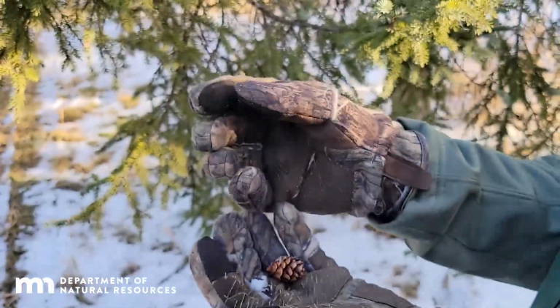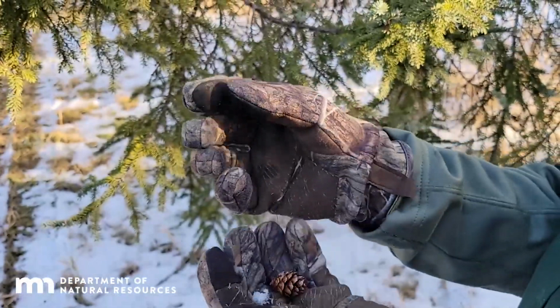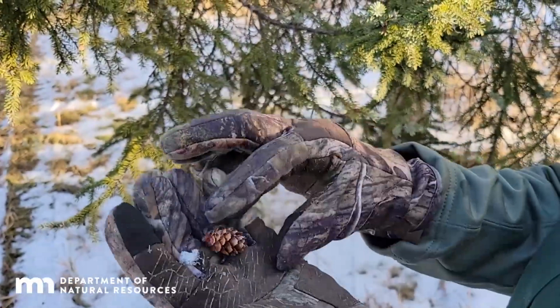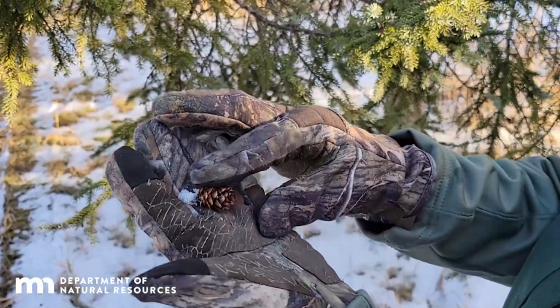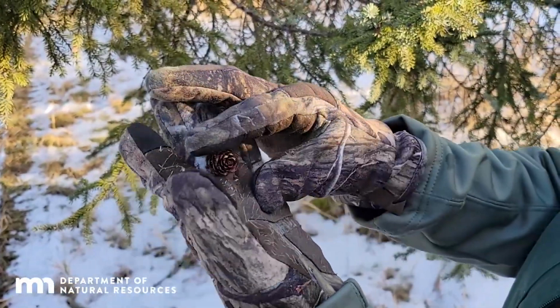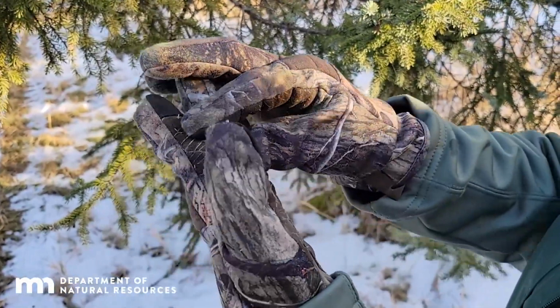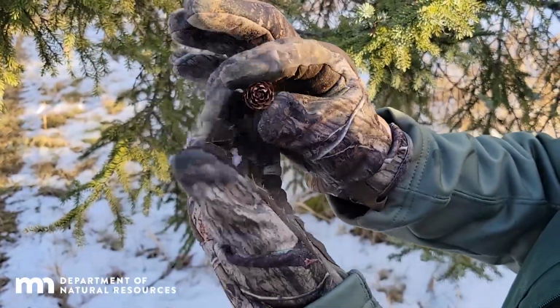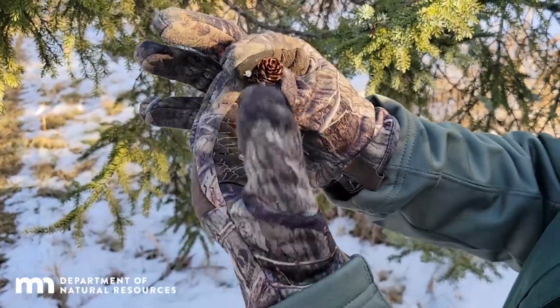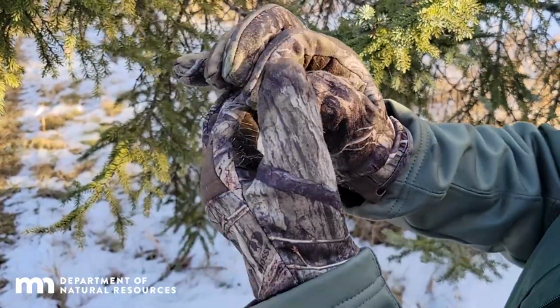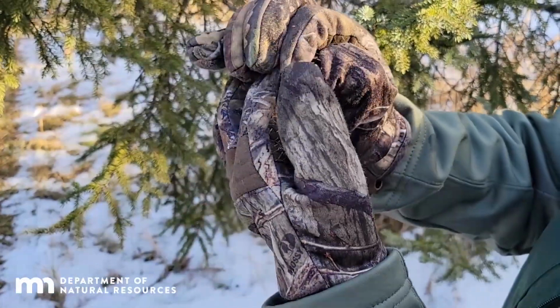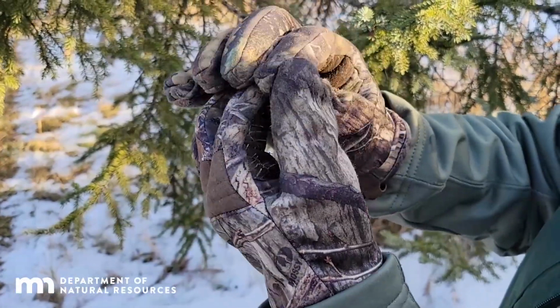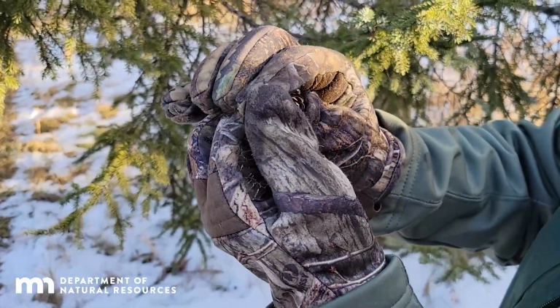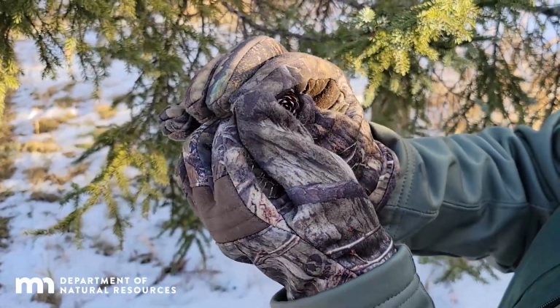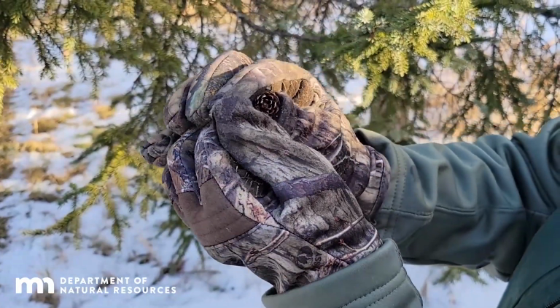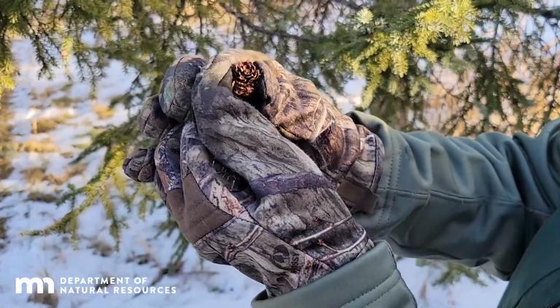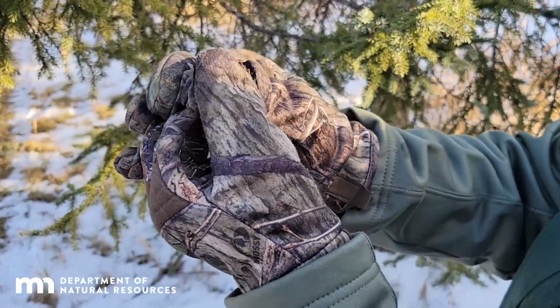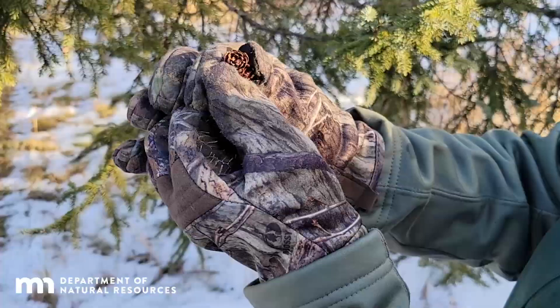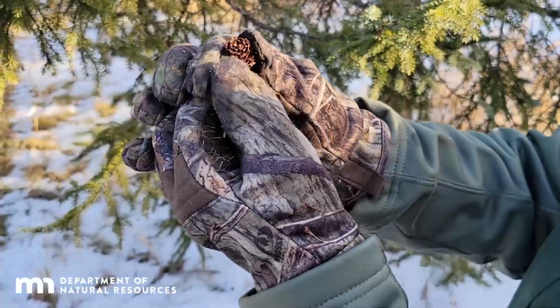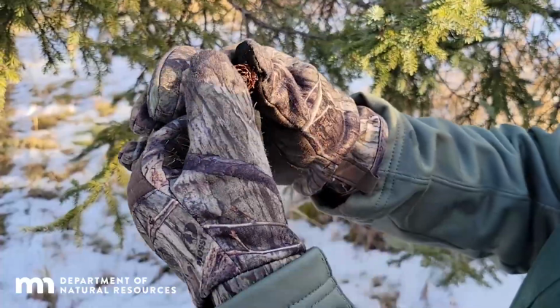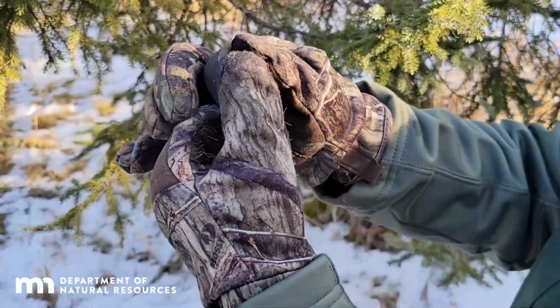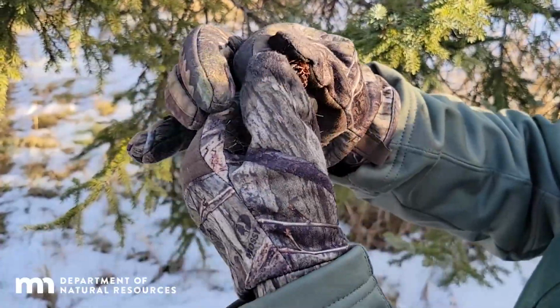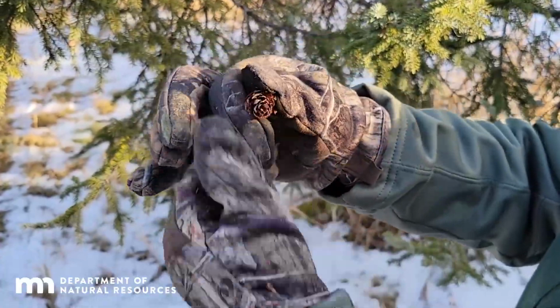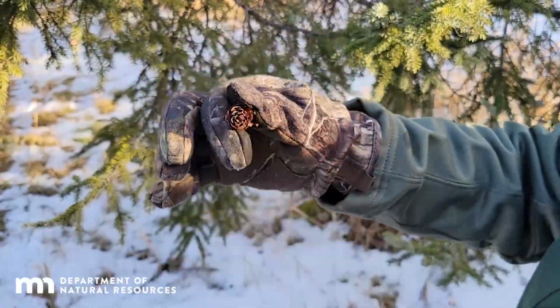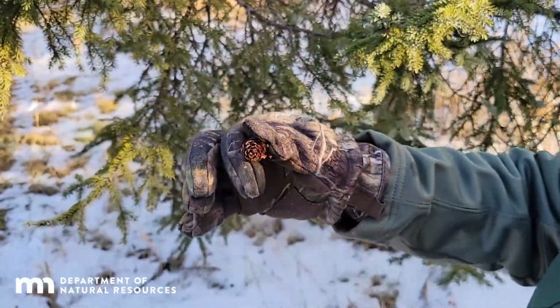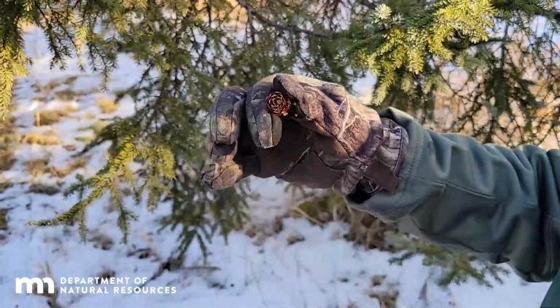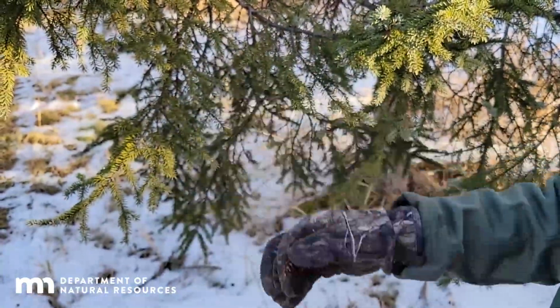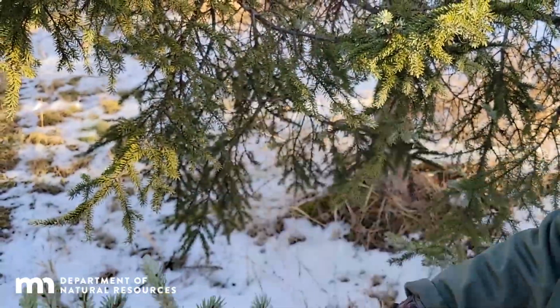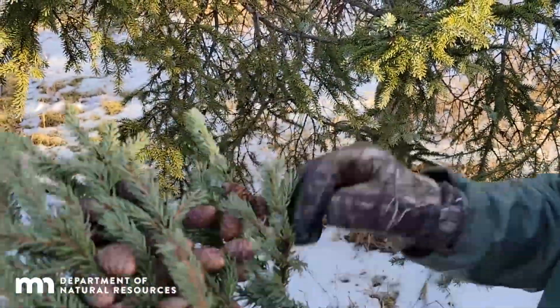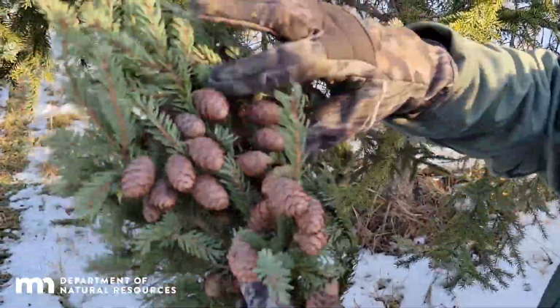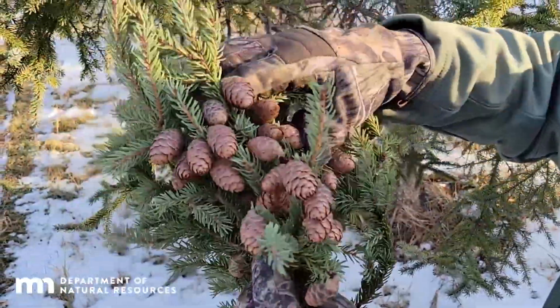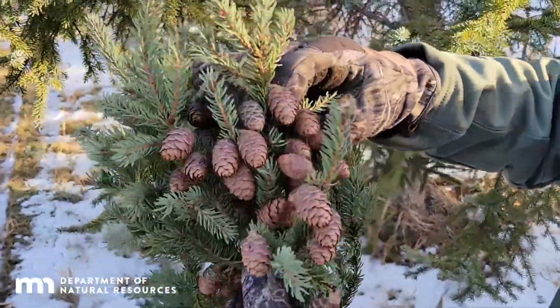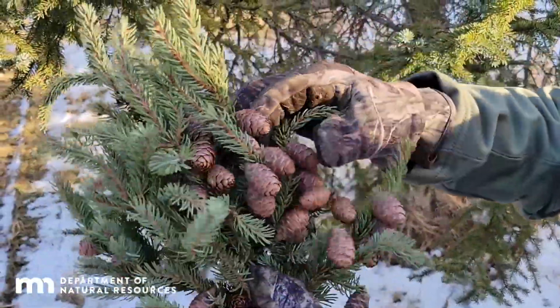The seeds dropped out of this one — this is not good. You can tell there's quite a bit of difference. They're dry and brittle, whereas the good ones are very hard.